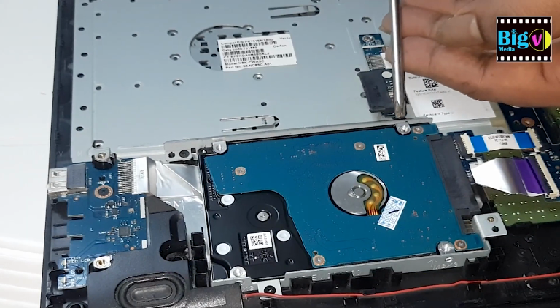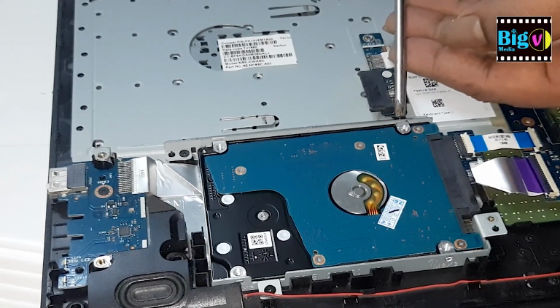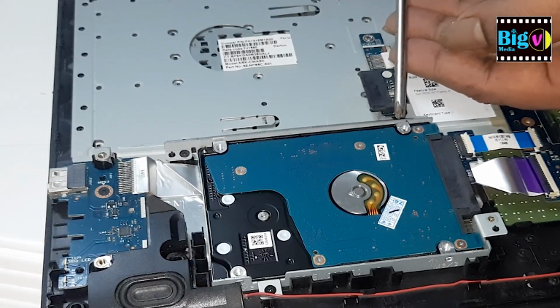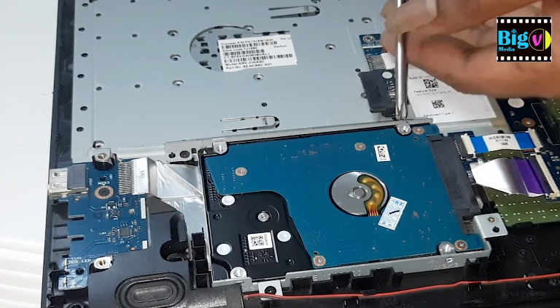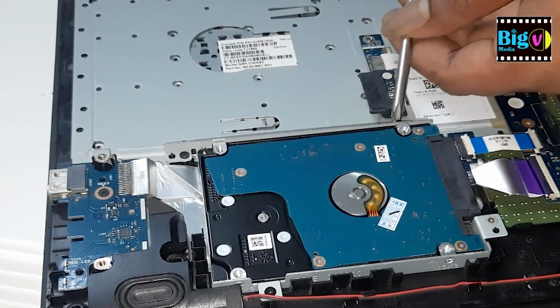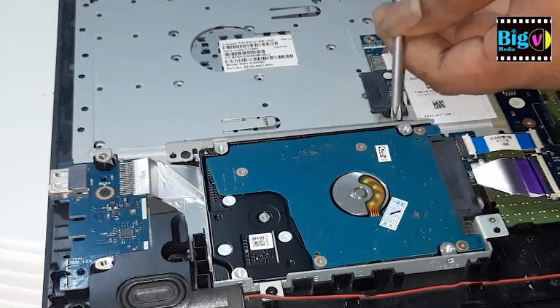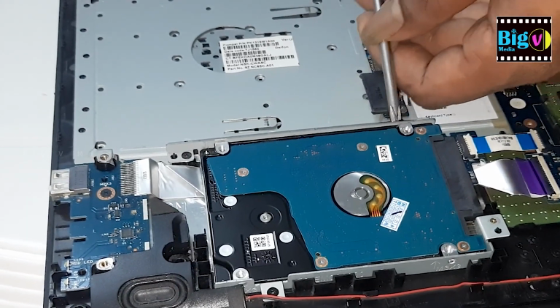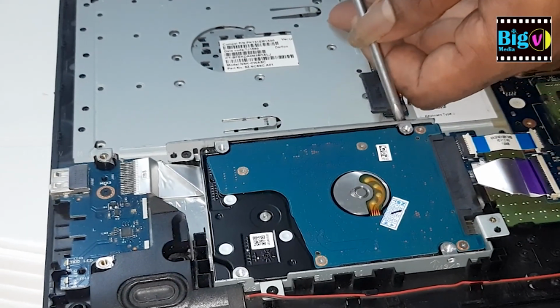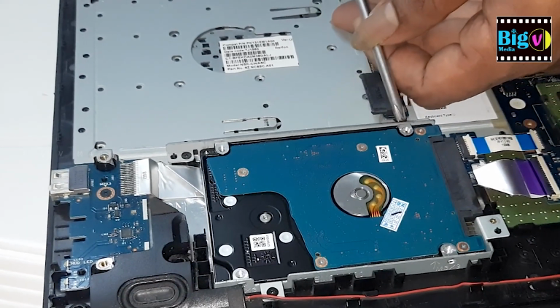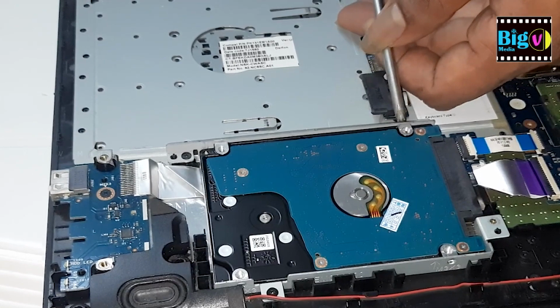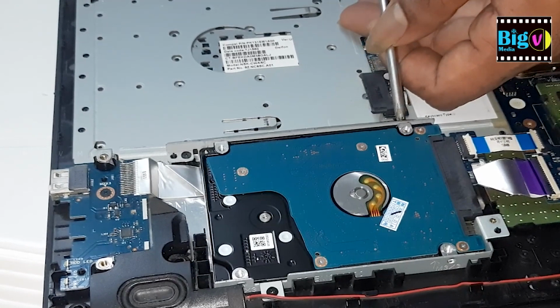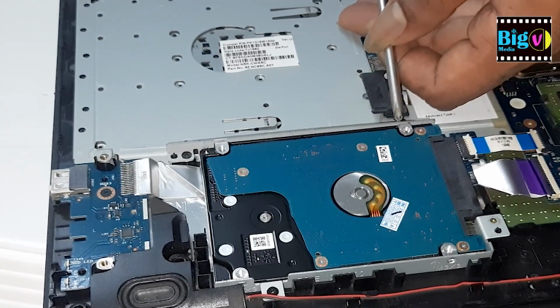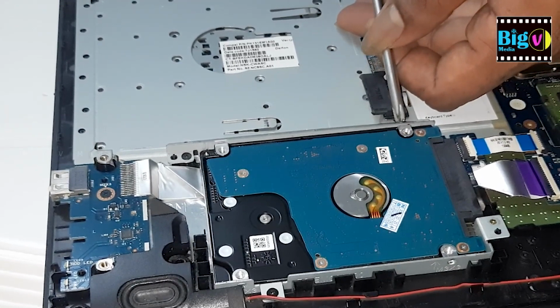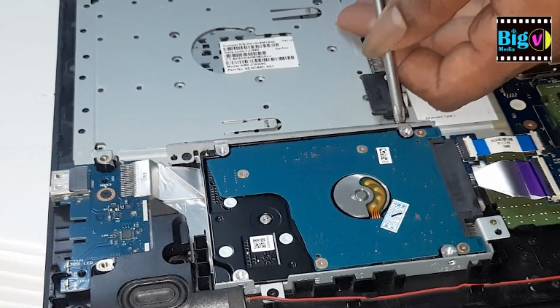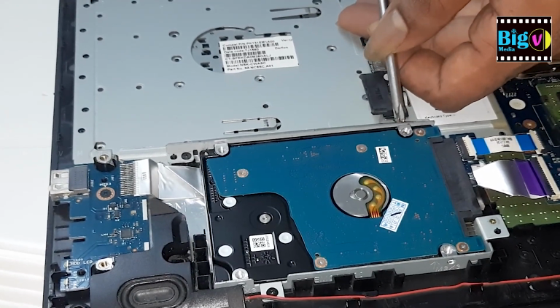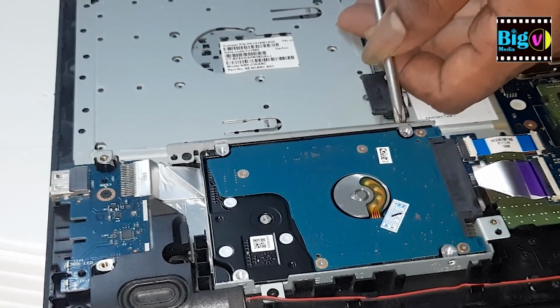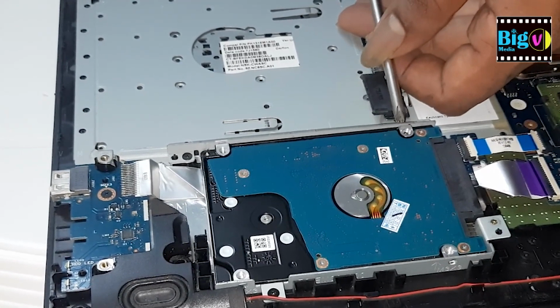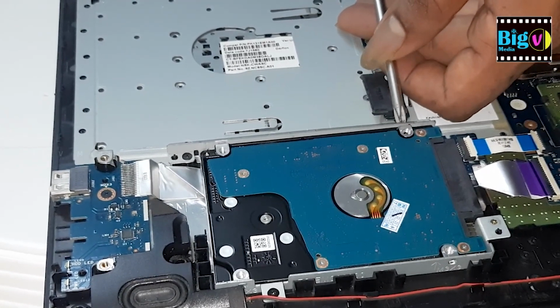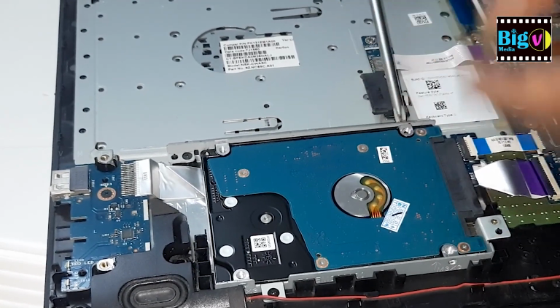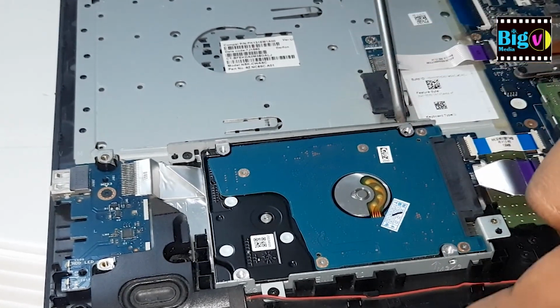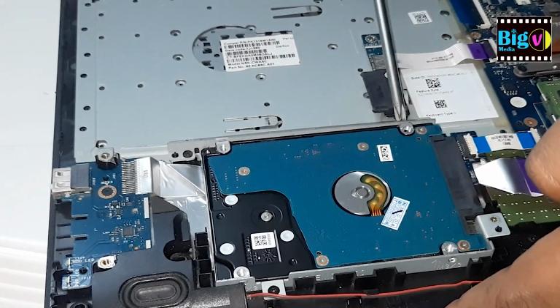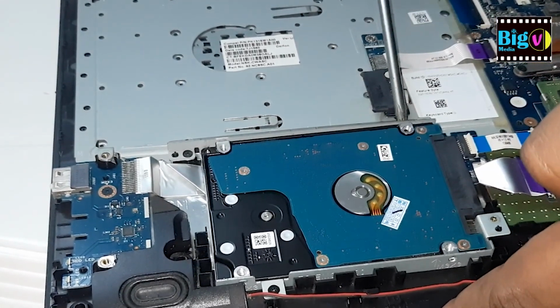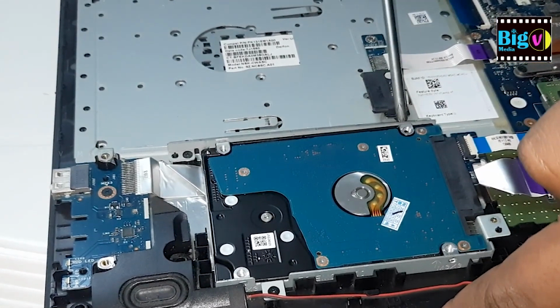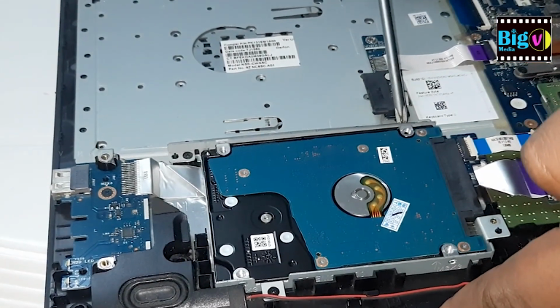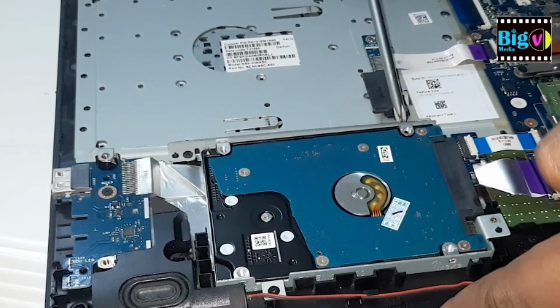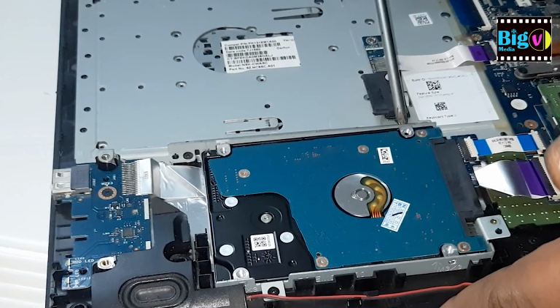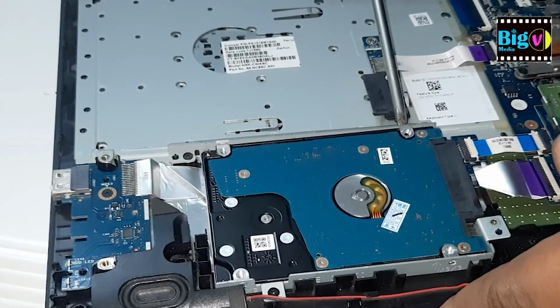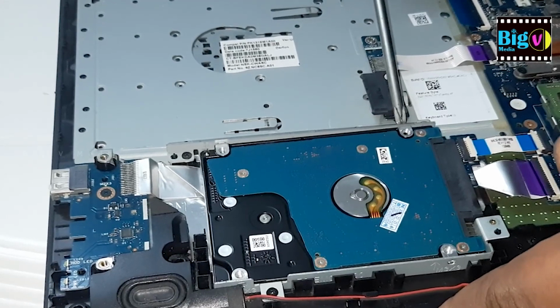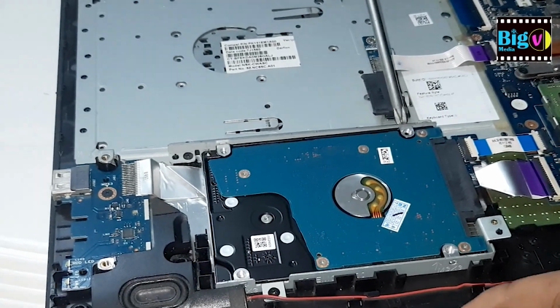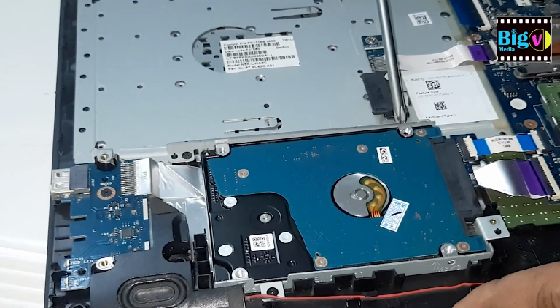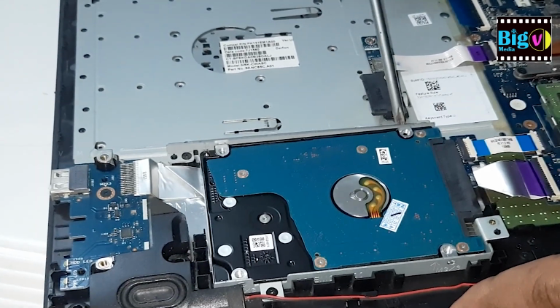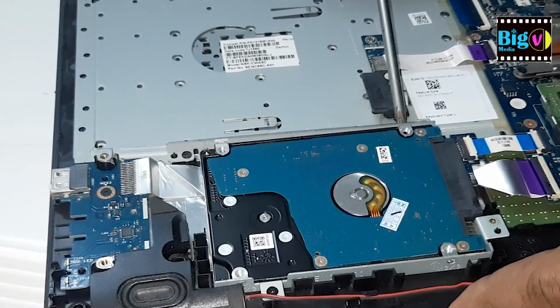You can use these steps to replace an SSD as well. Once you have removed the old hard disk and installed the new SSD, secure it in place with the bracket and screws provided.